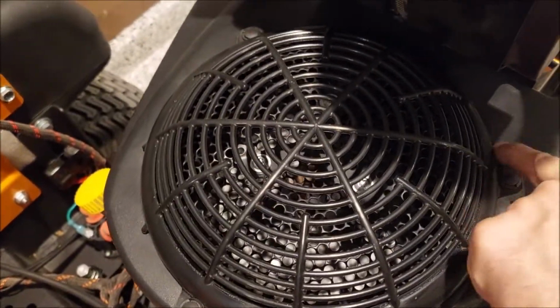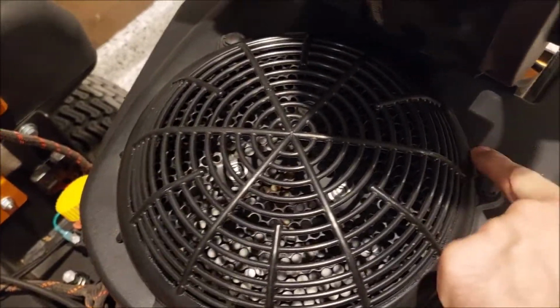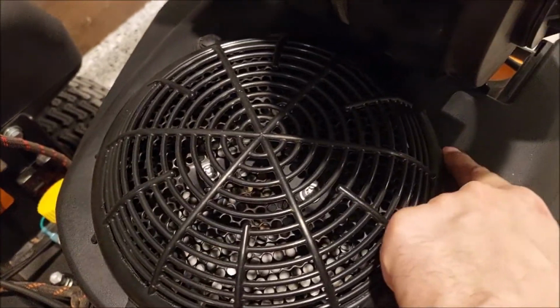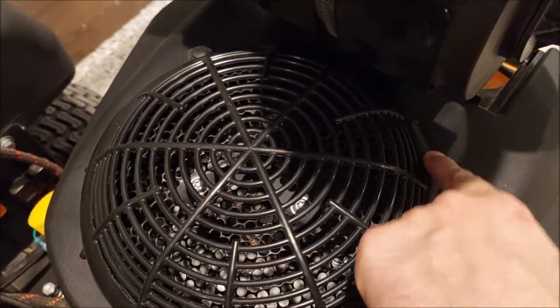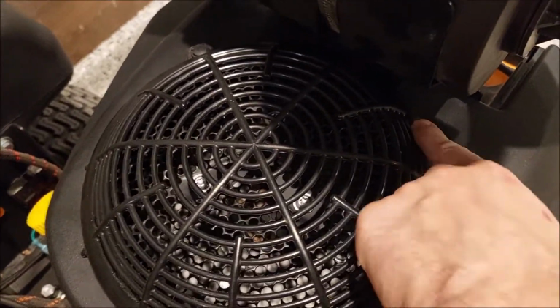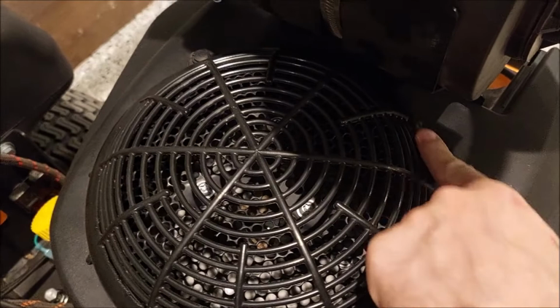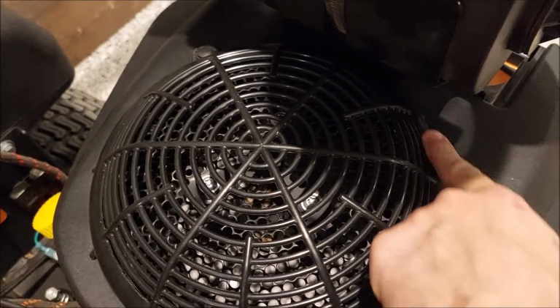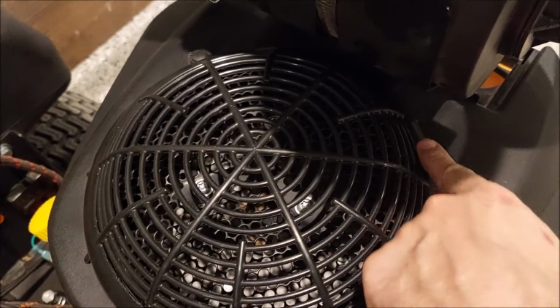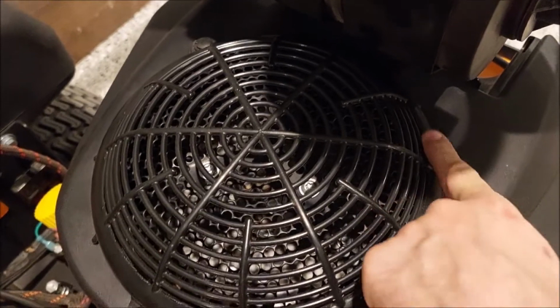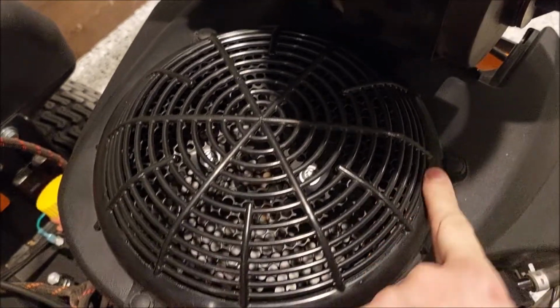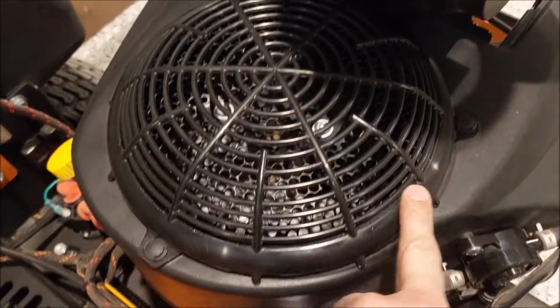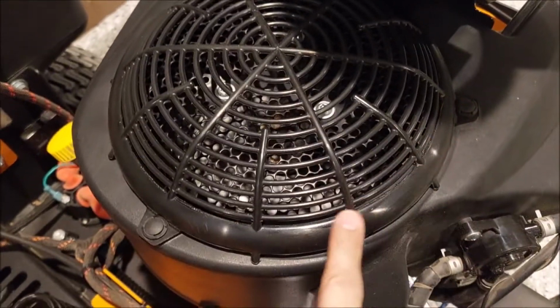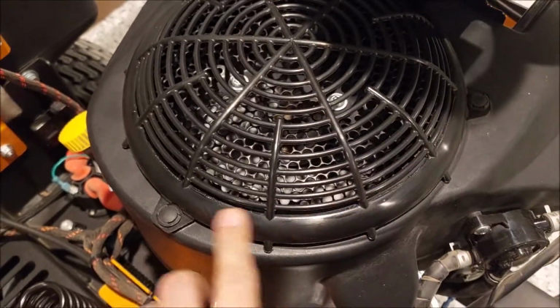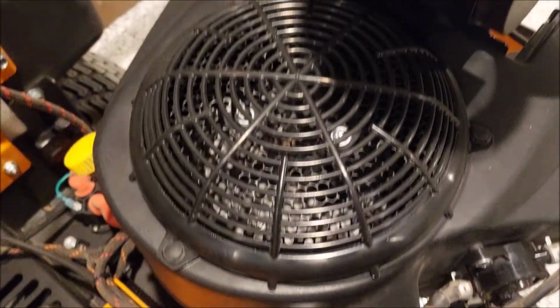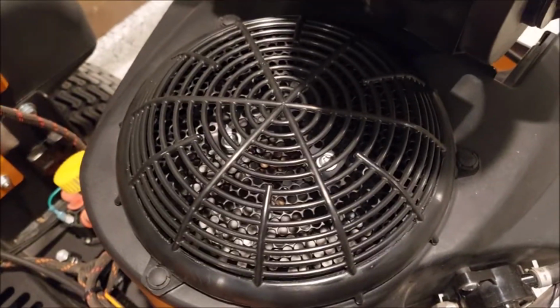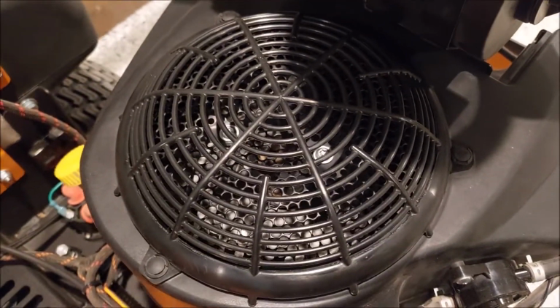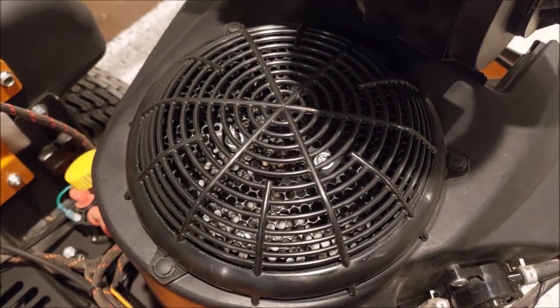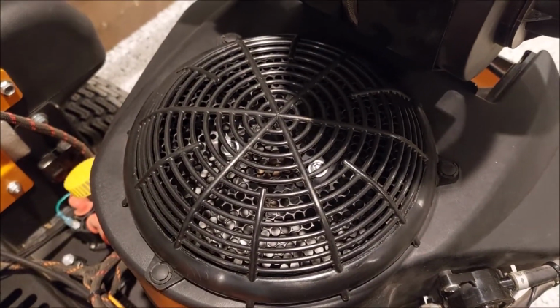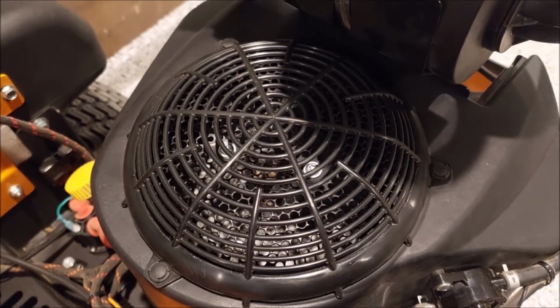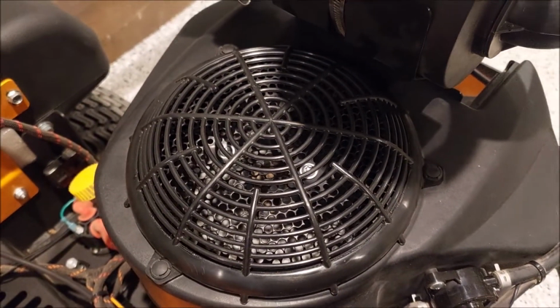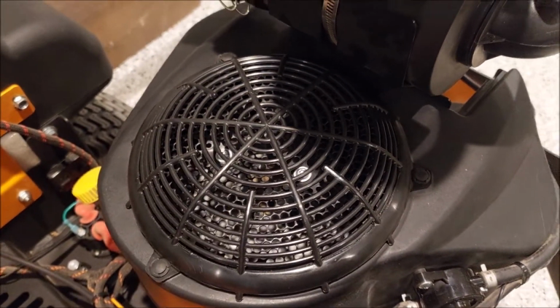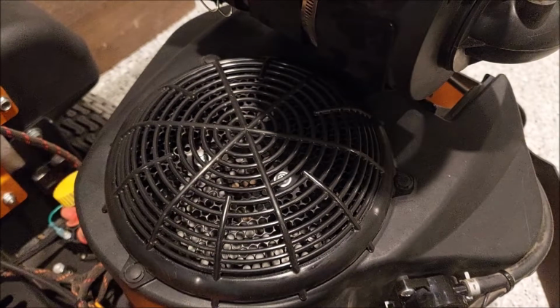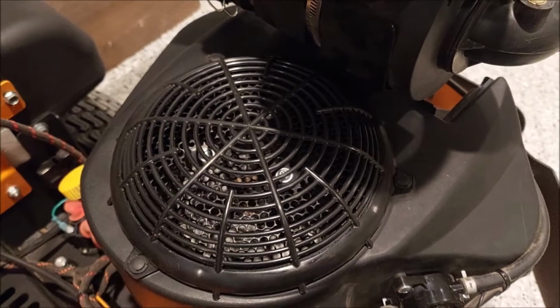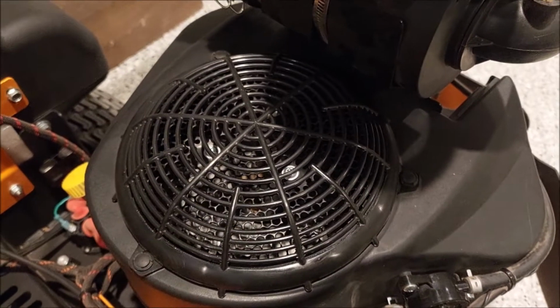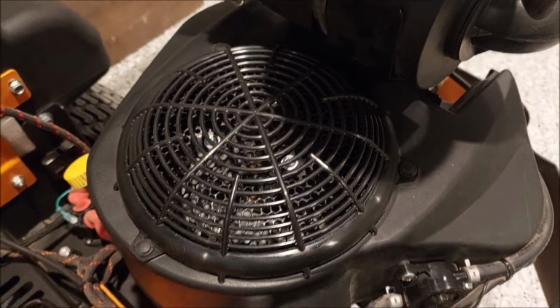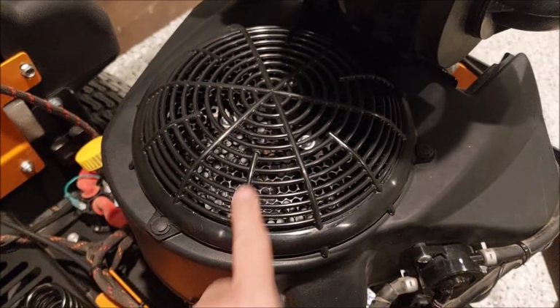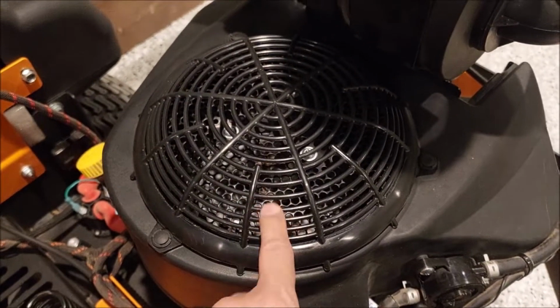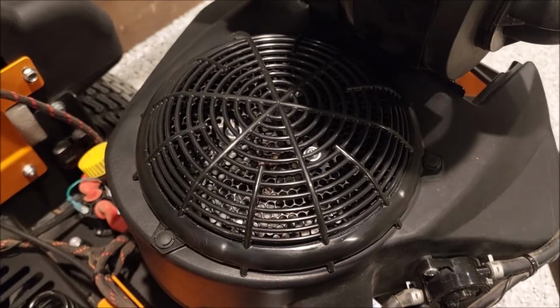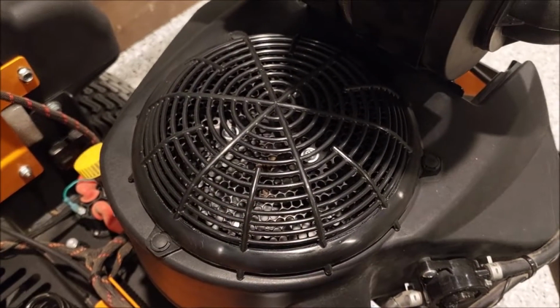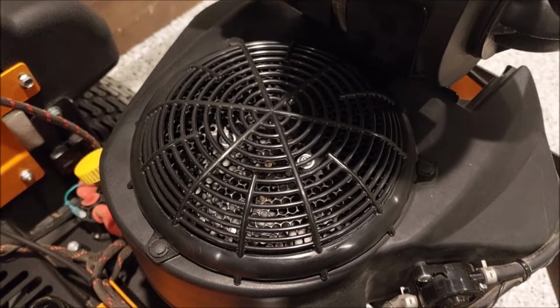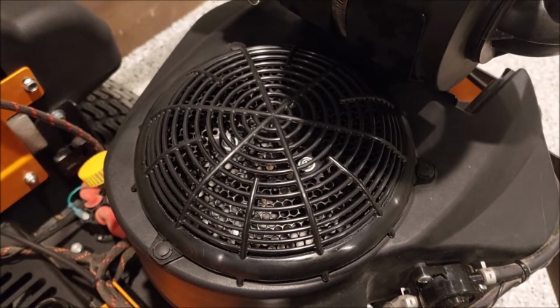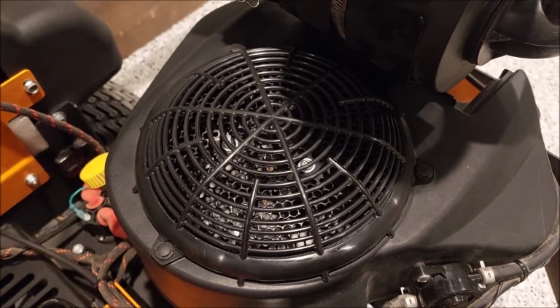That side may even be touching. But yeah, this is an issue. So my Kawasaki nerds out there, is this an issue, a known issue?